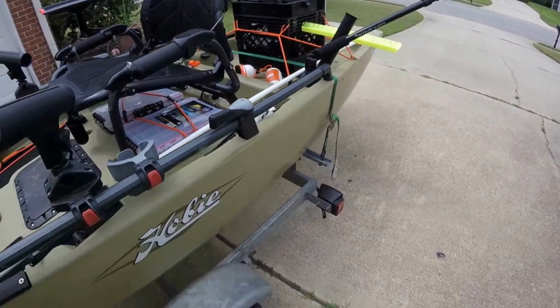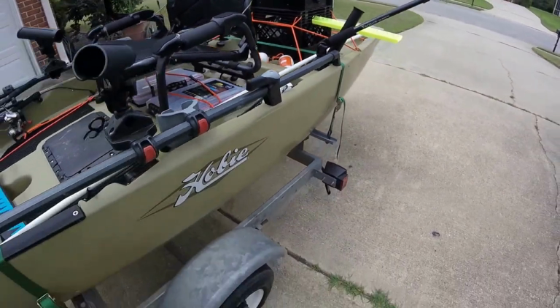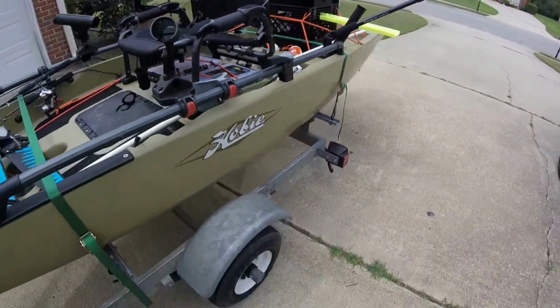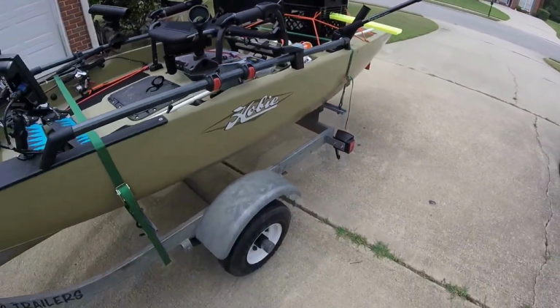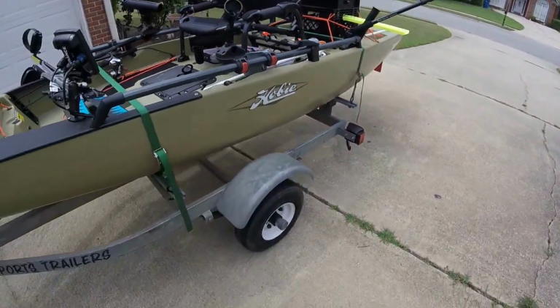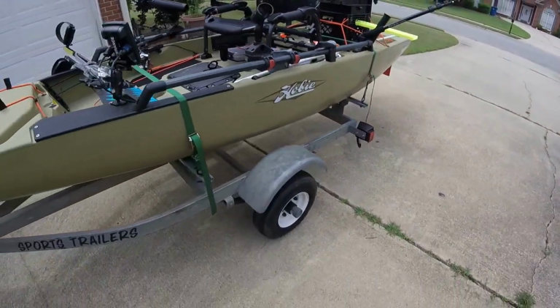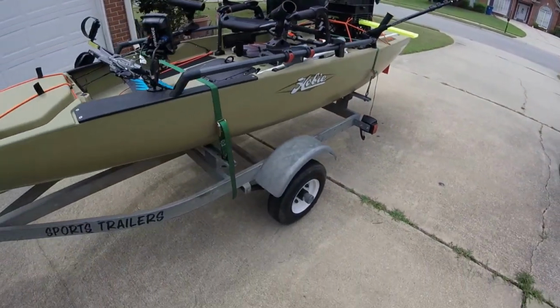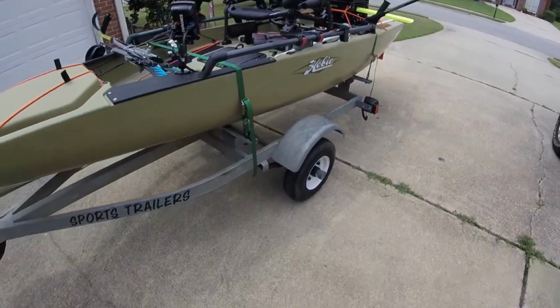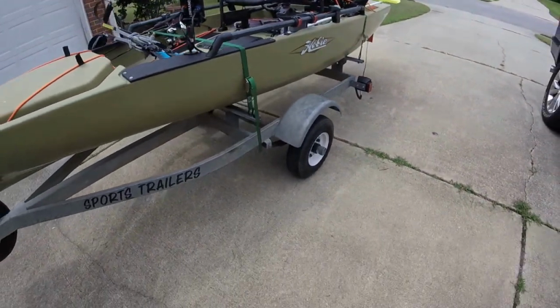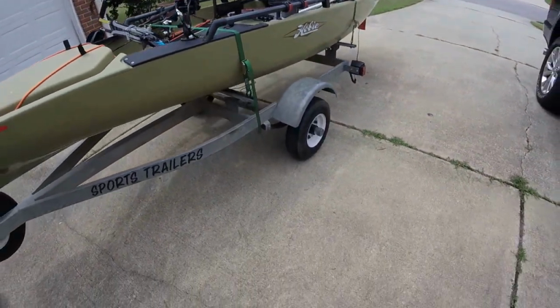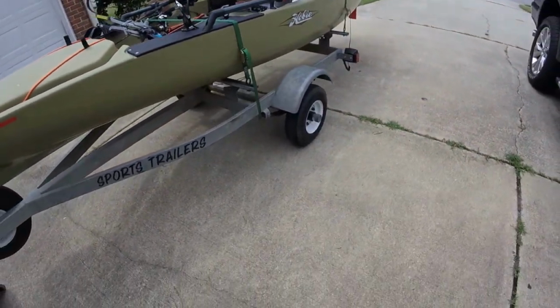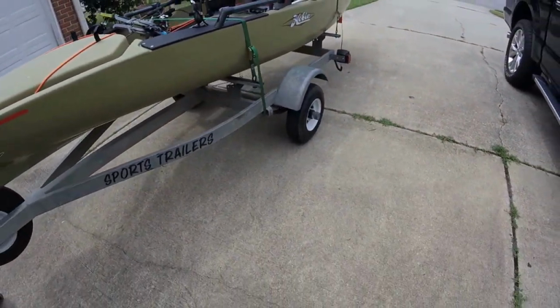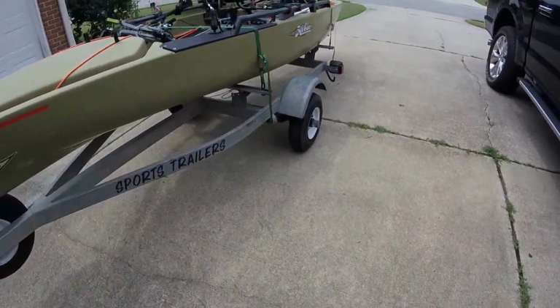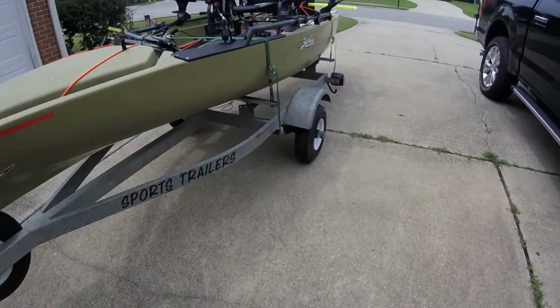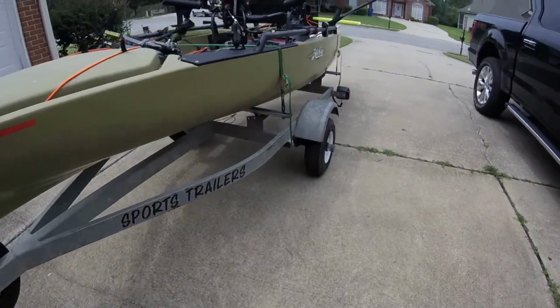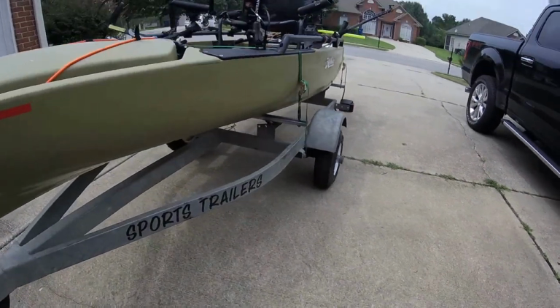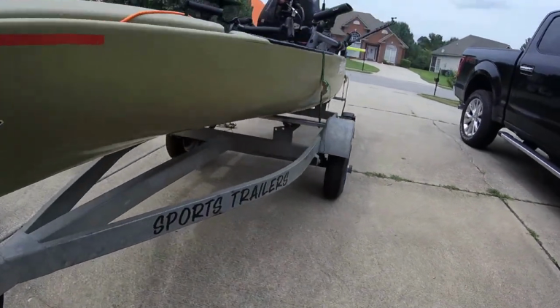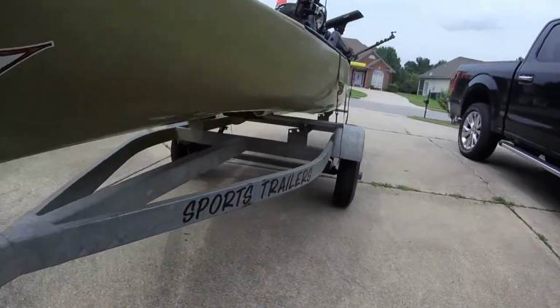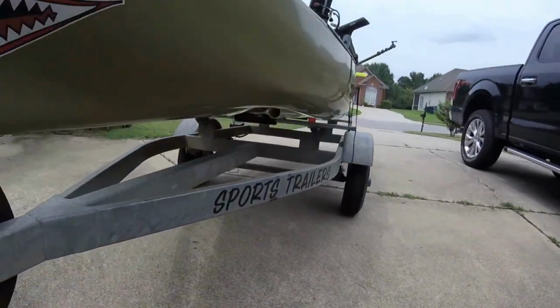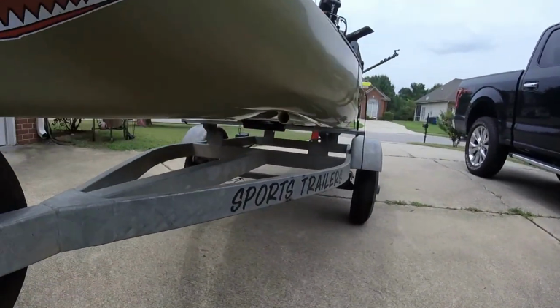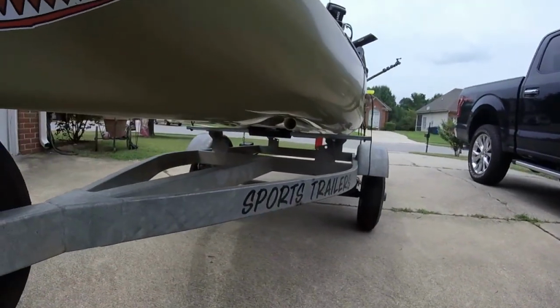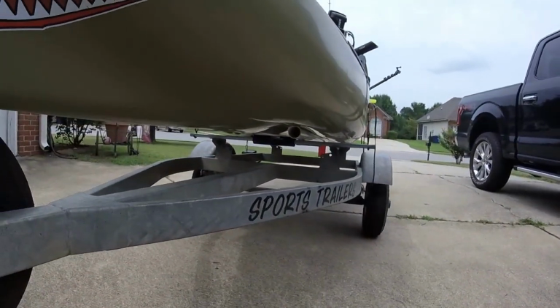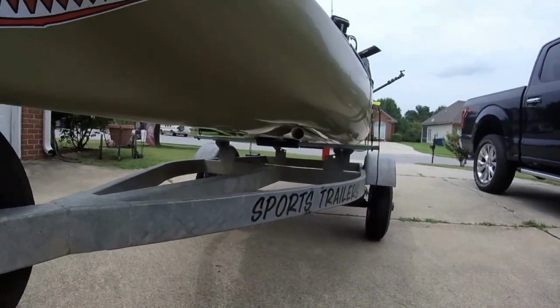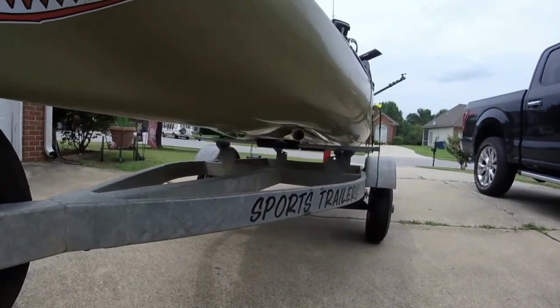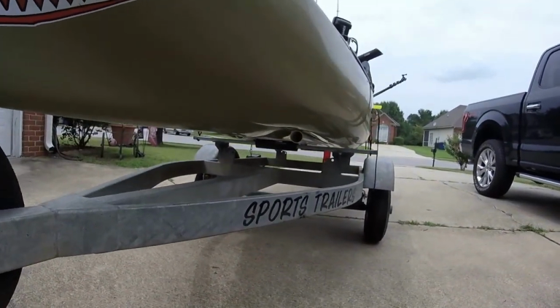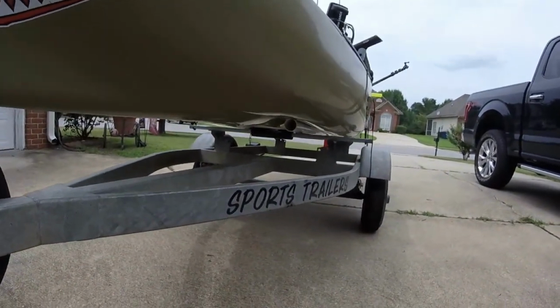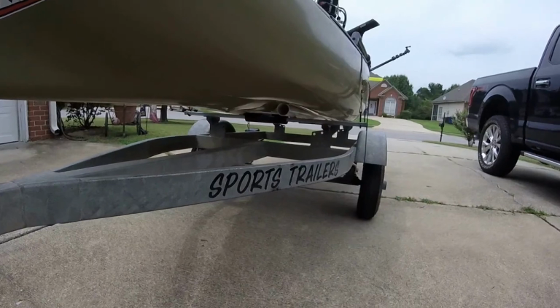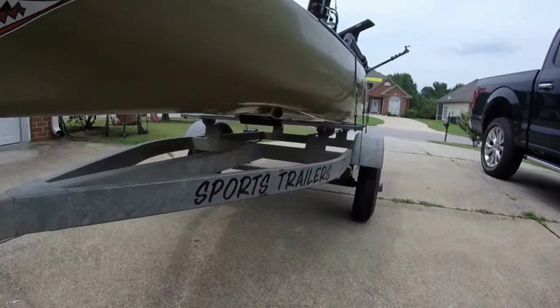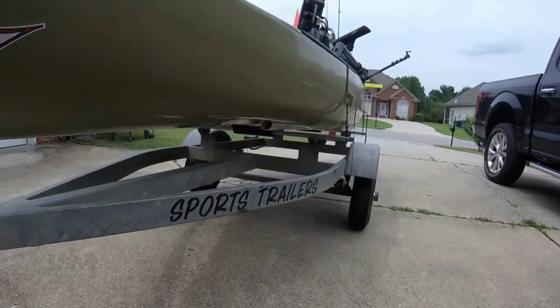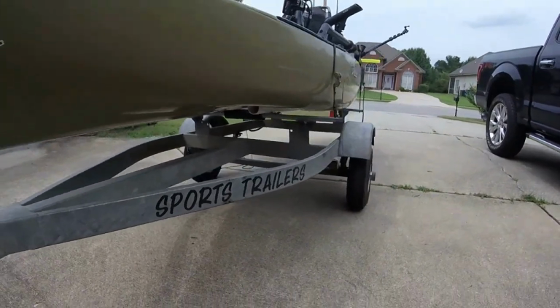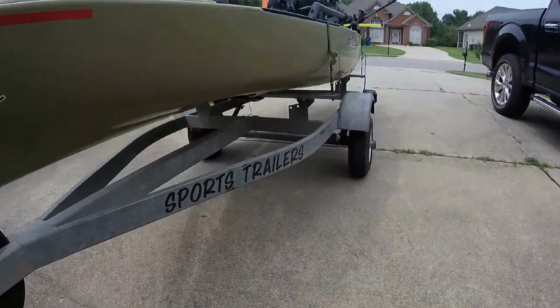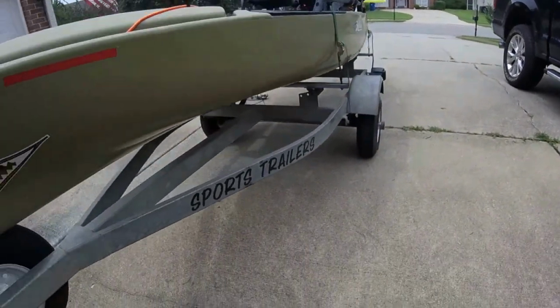The trailer I found online for $150. A couple pieces of unistrut and a couple pieces of PVC pipe later, and I've got a trailer for my kayak.